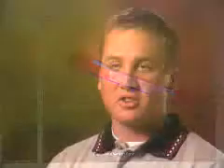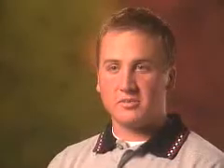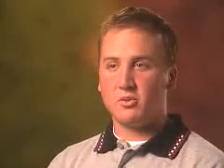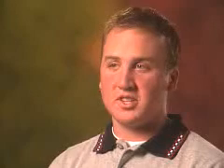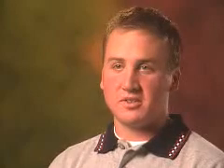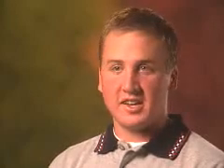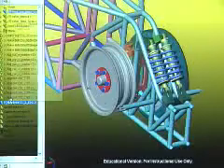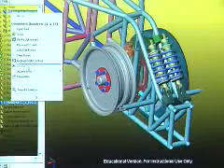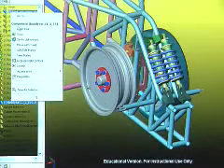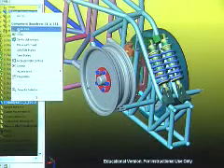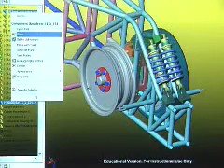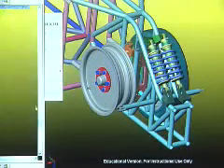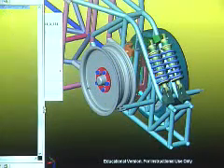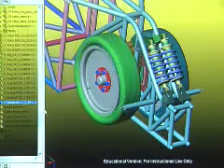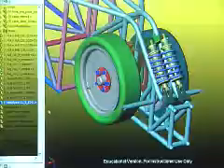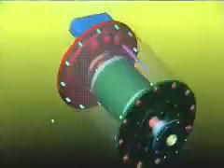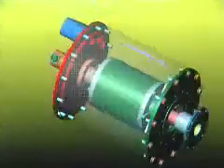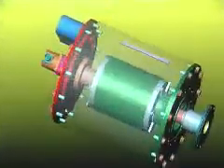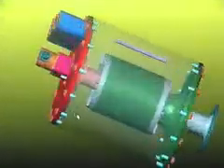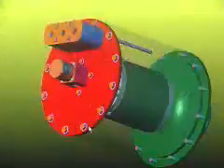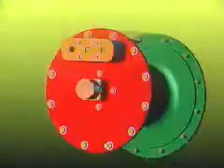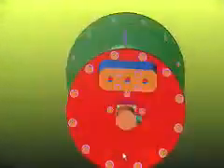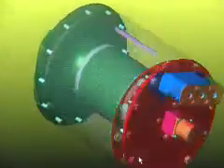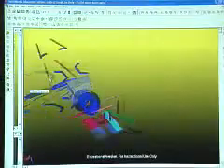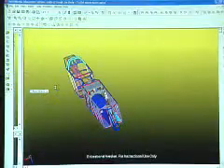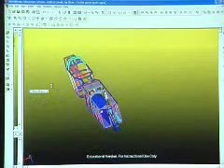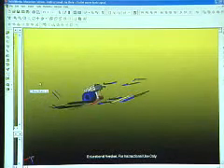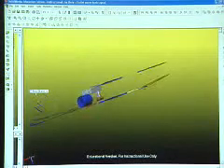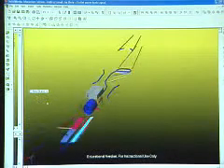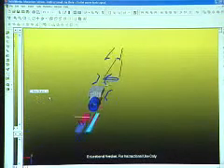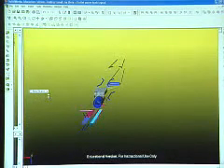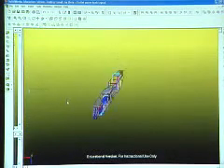Using SOLIDWORKS, the Buckeye Bullet was able to design every component of the car, every bracket, almost down to every nut and bolt. We really wanted to get a good idea of visualizing the car and where we would run into interferences and things like that.